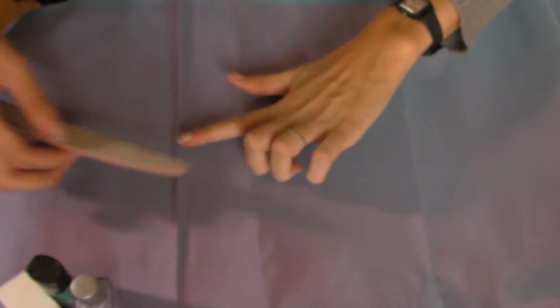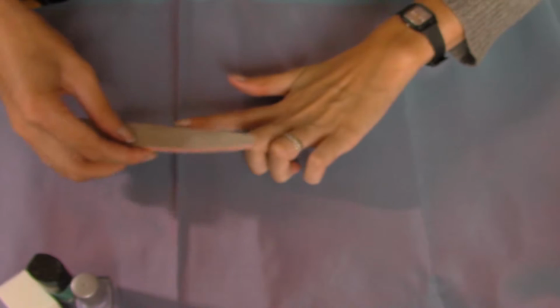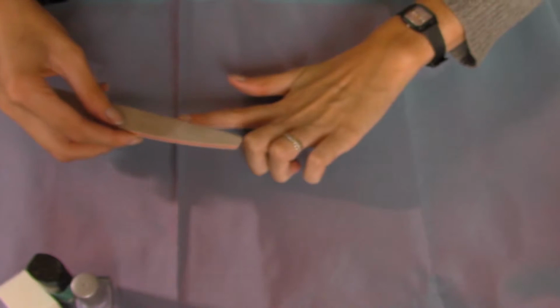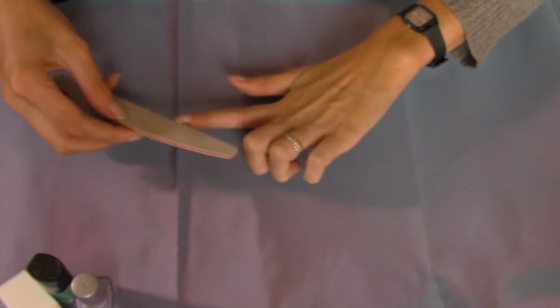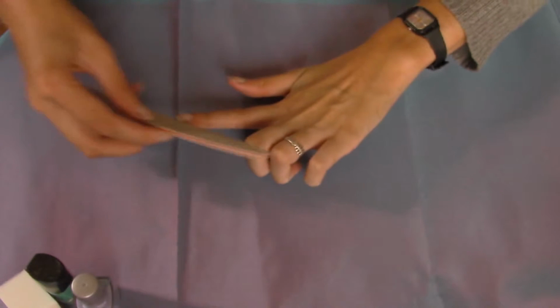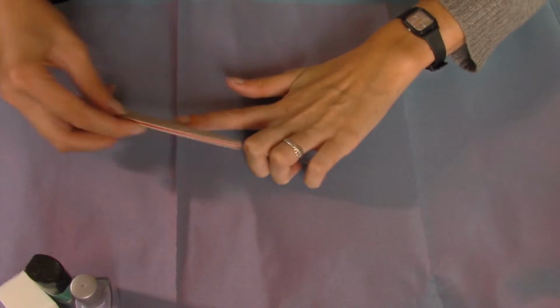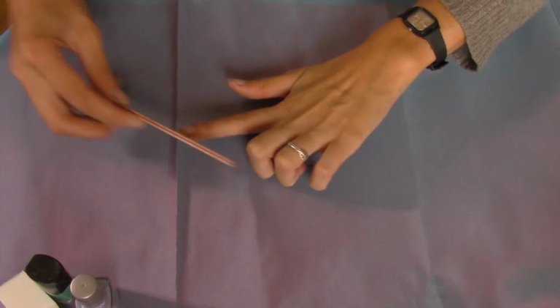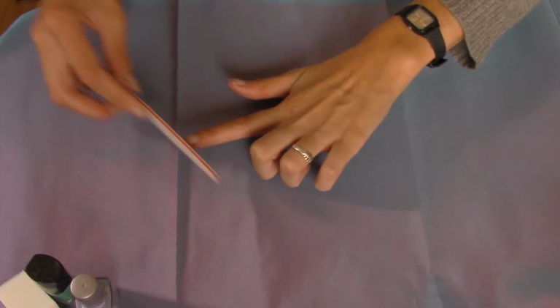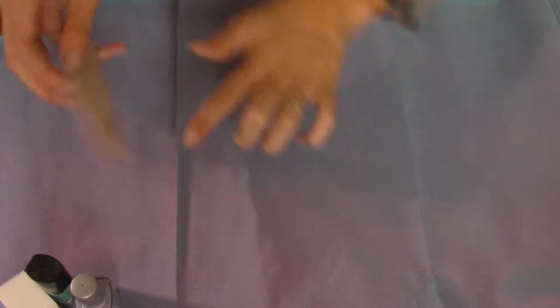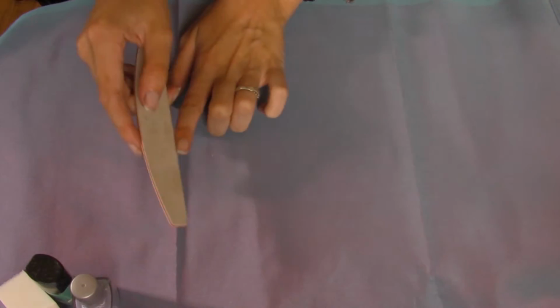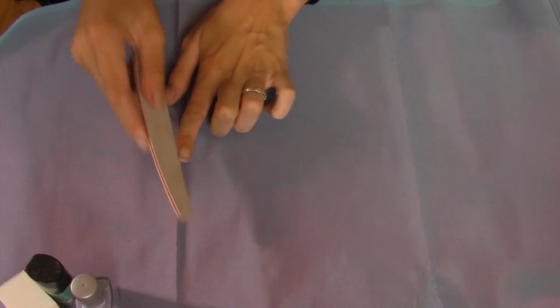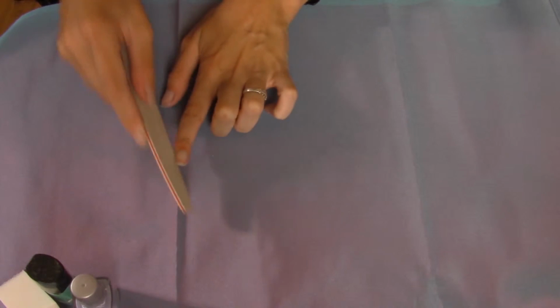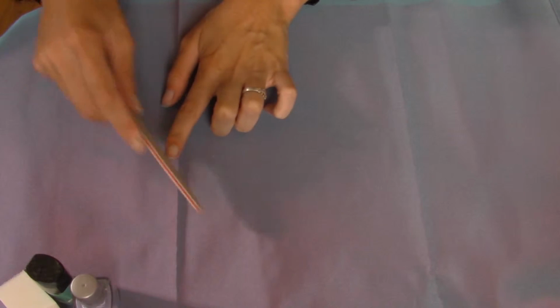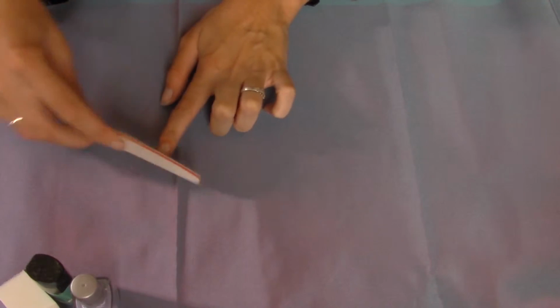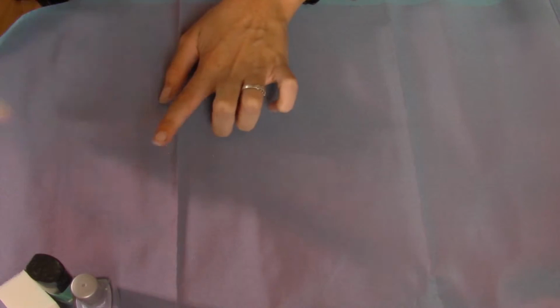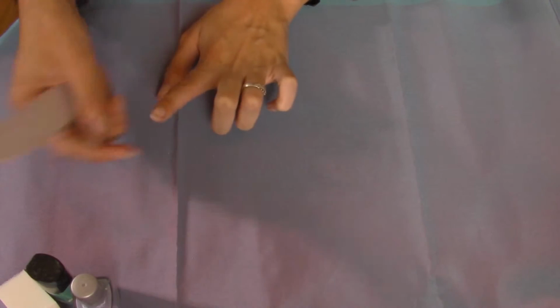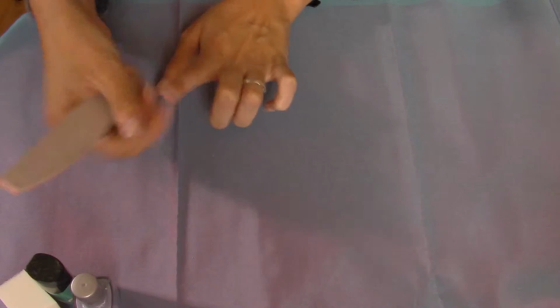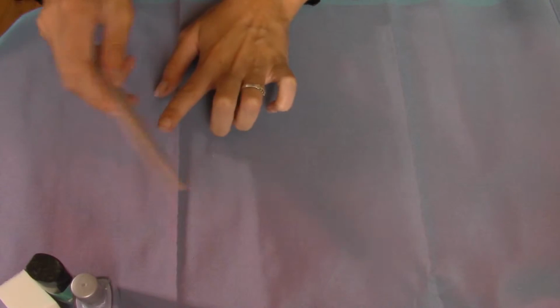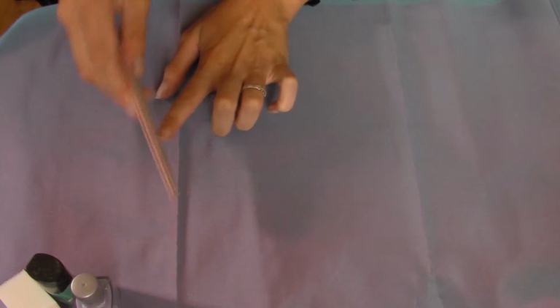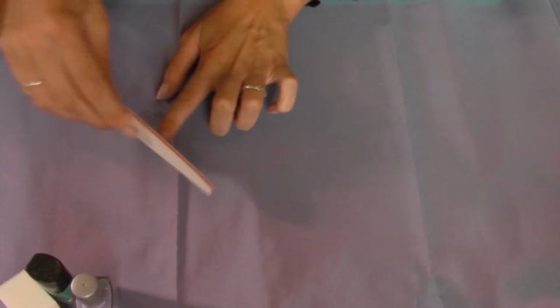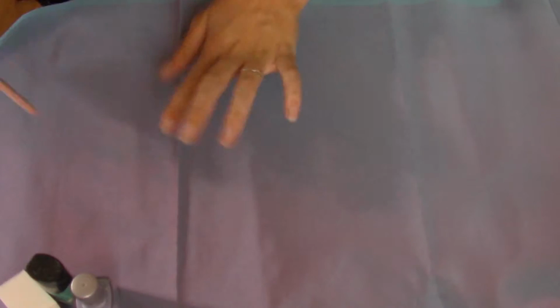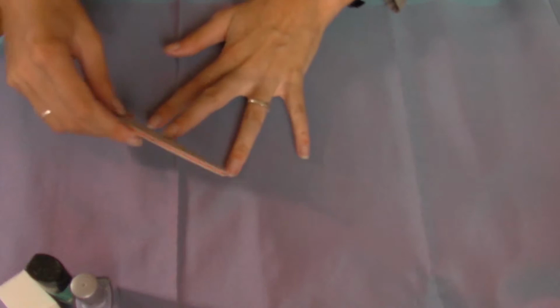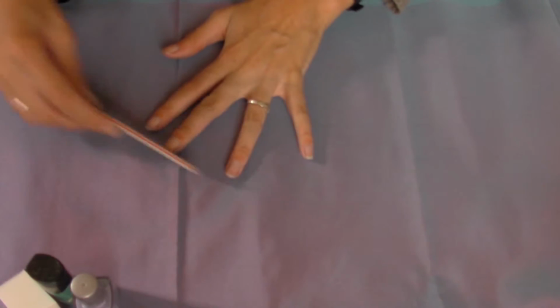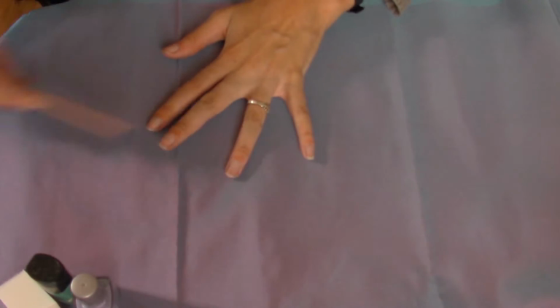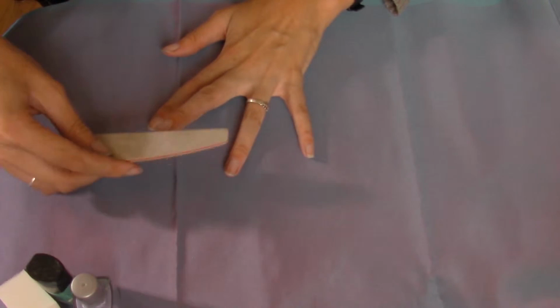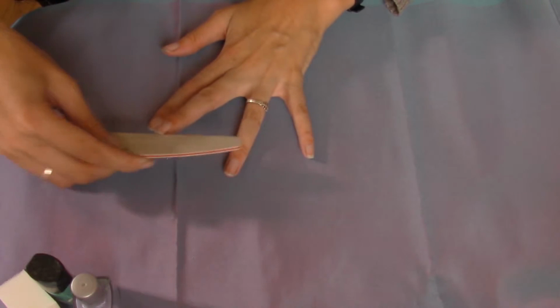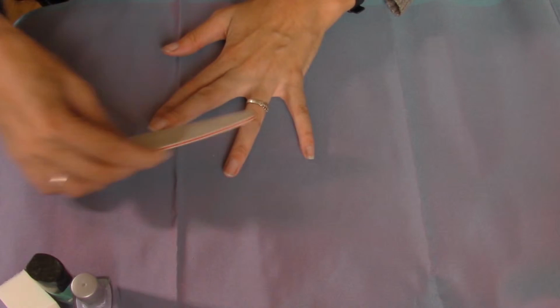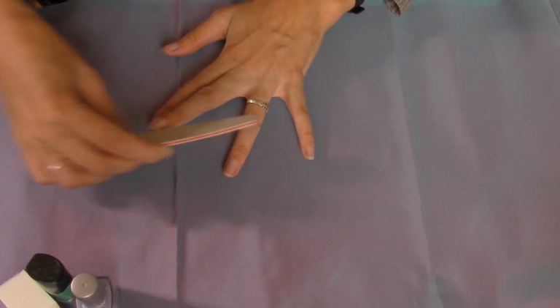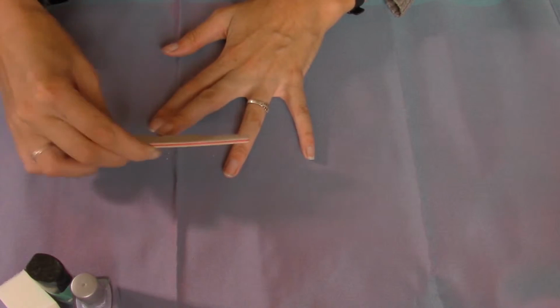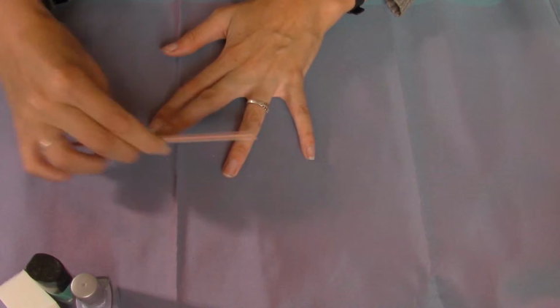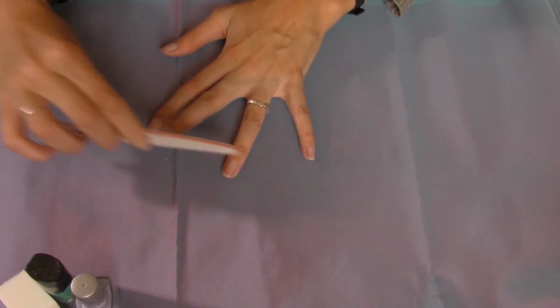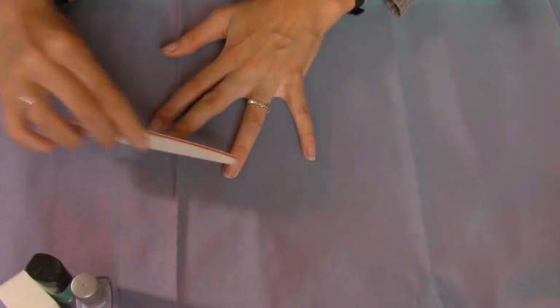Just excuse my whole blueish, blackish nail — I've had black nail polish before this and it doesn't come off really well, you know.